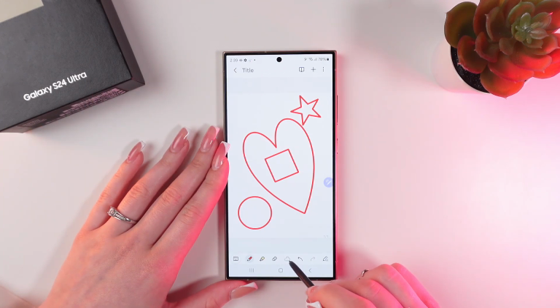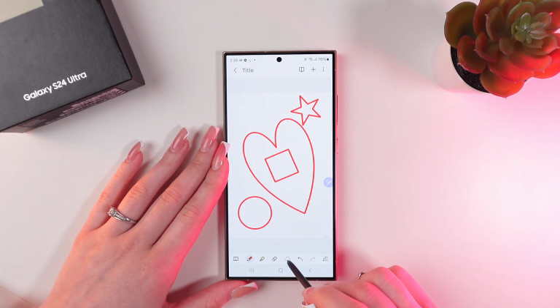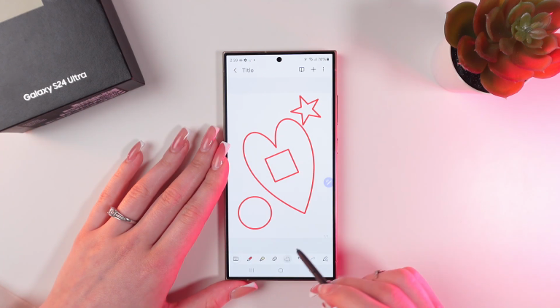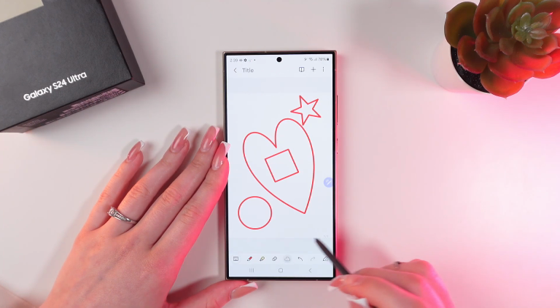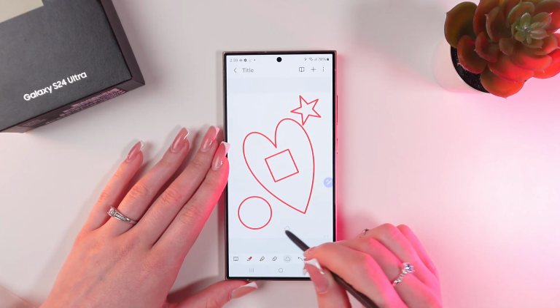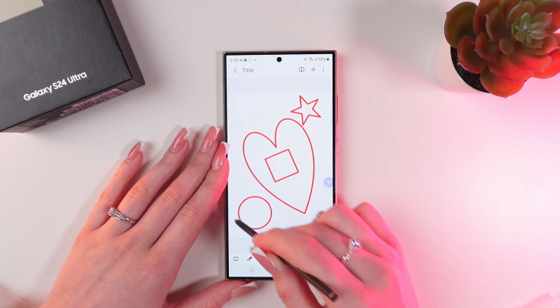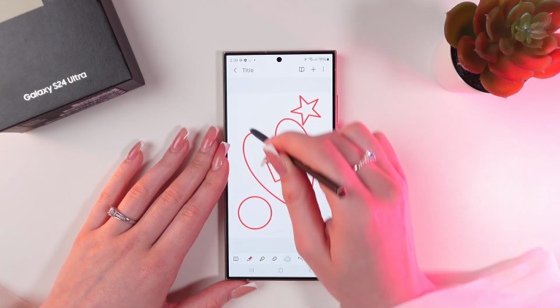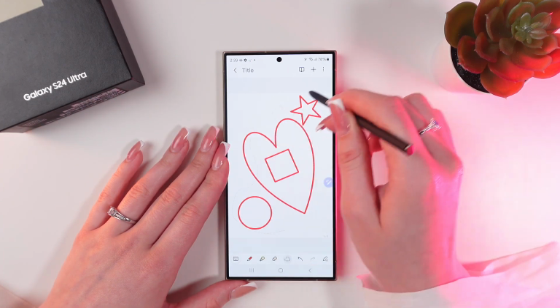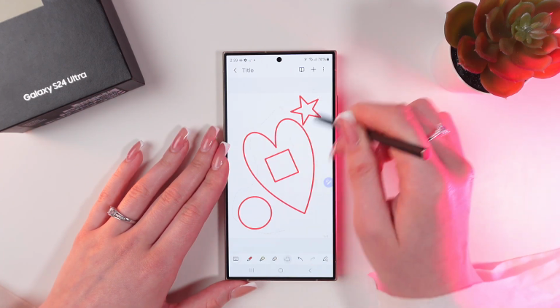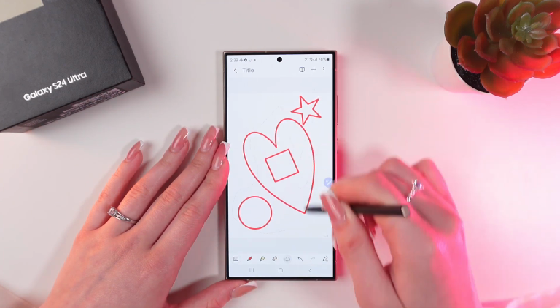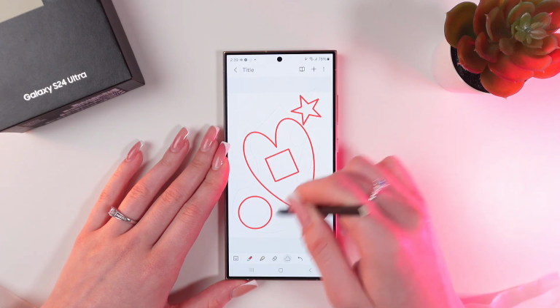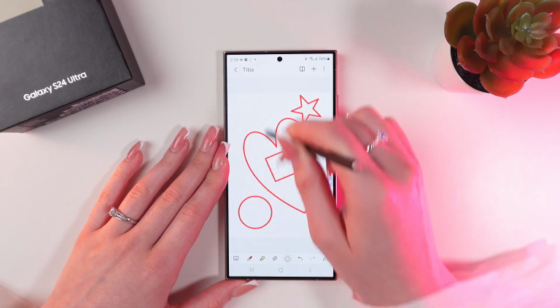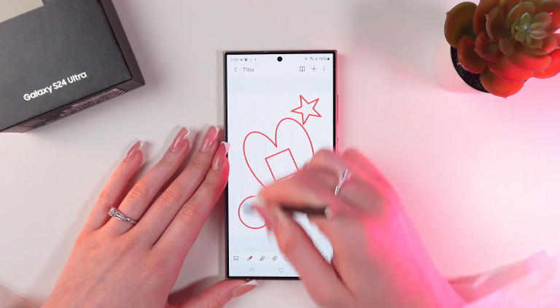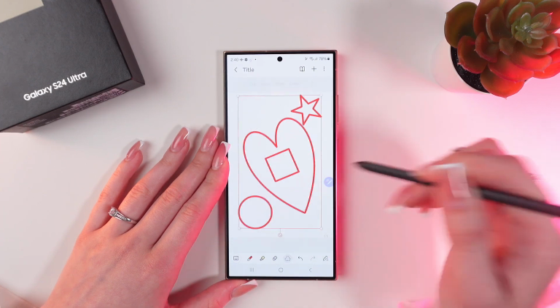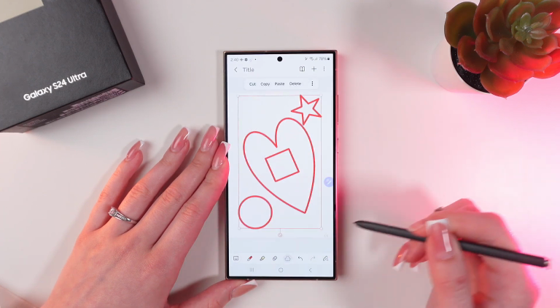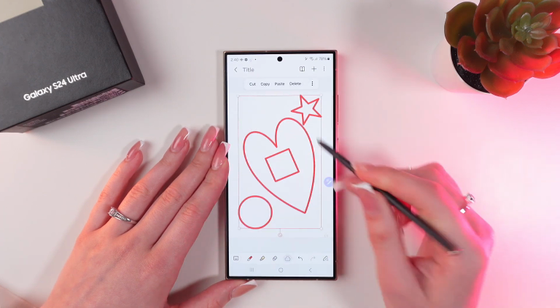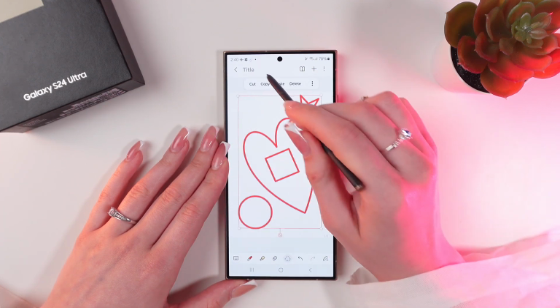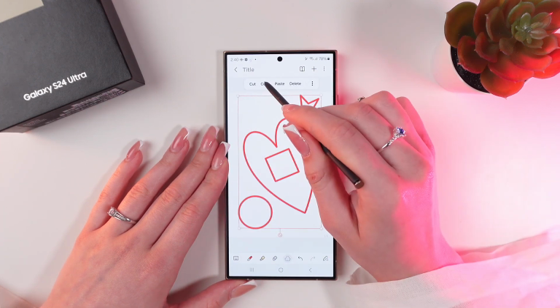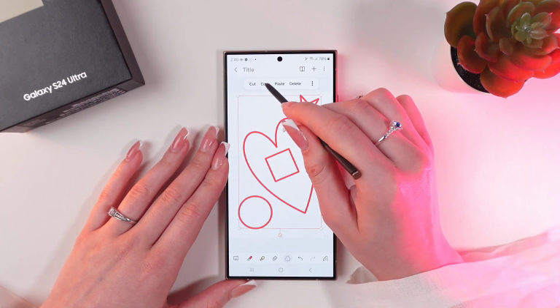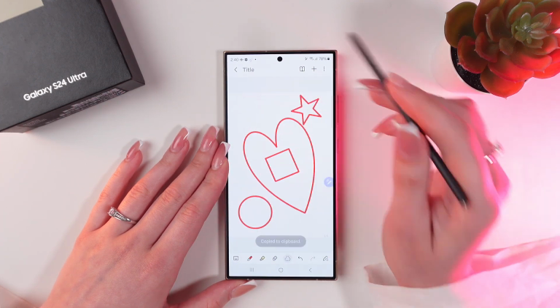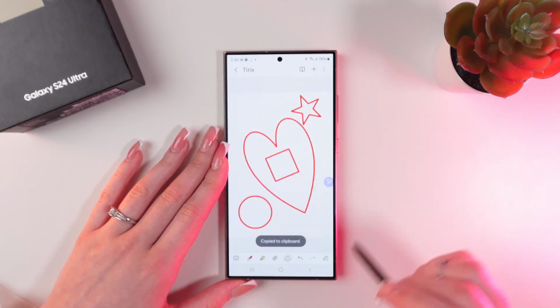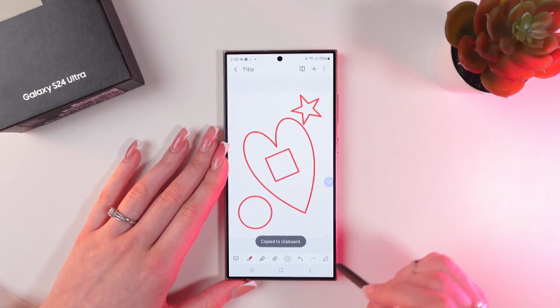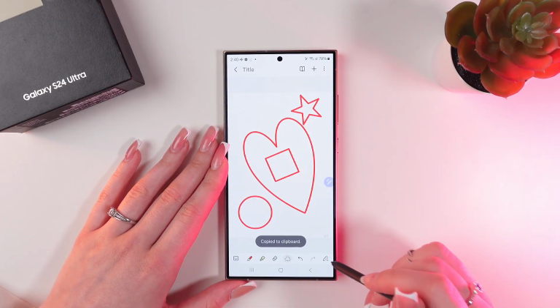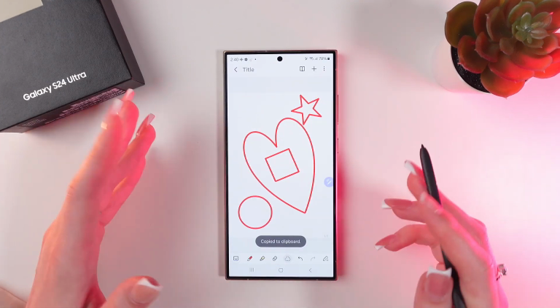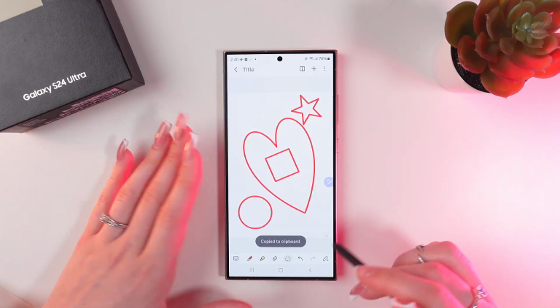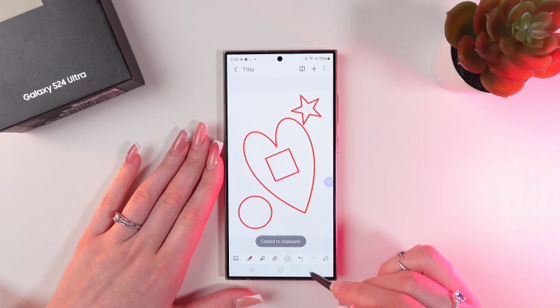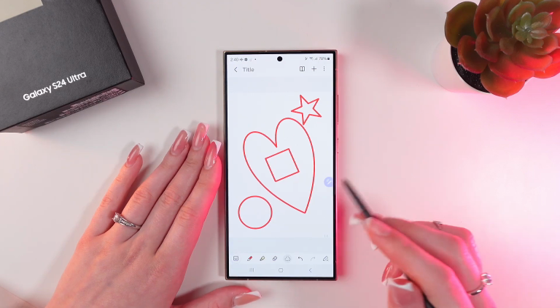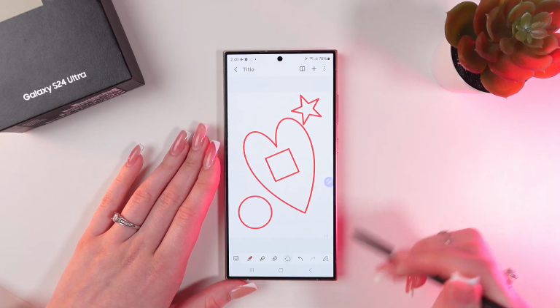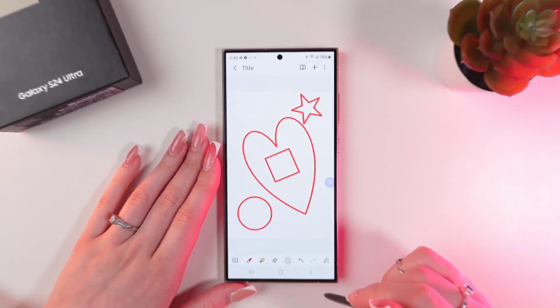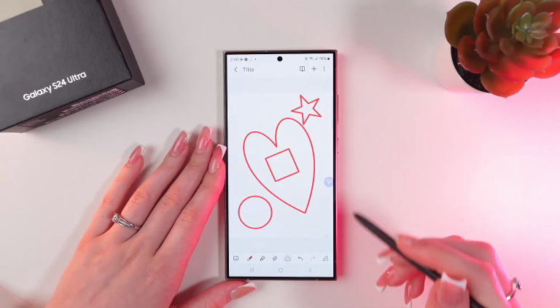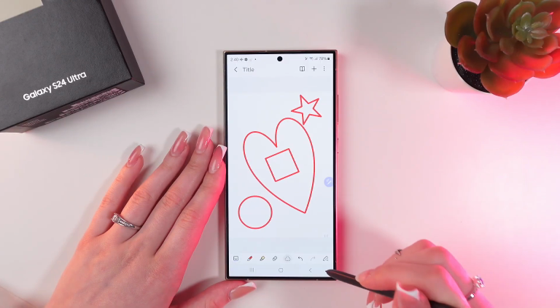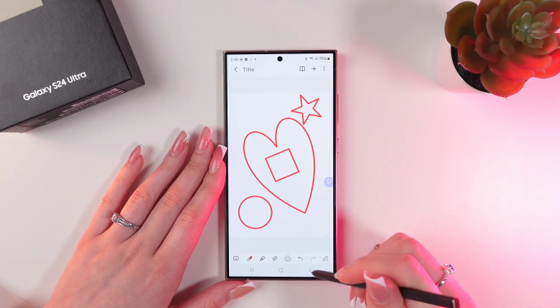And now click here to select your drawing, so you will be able to copy it and paste, for example, to your Instagram stories. And that's all for now.